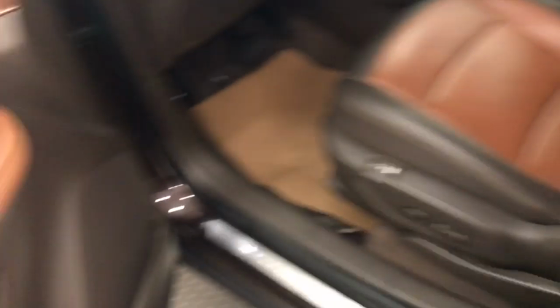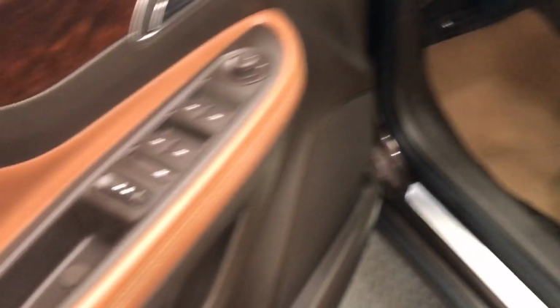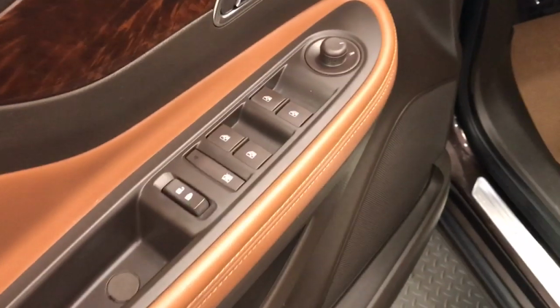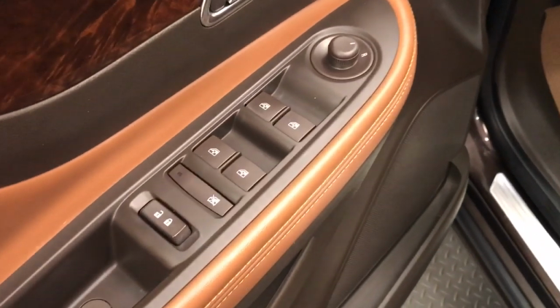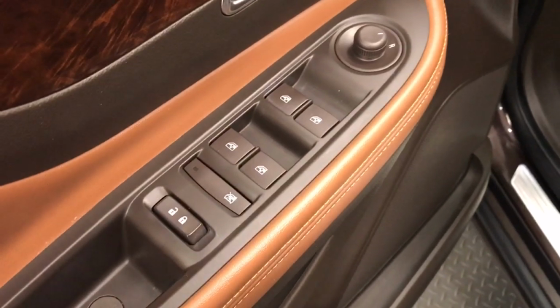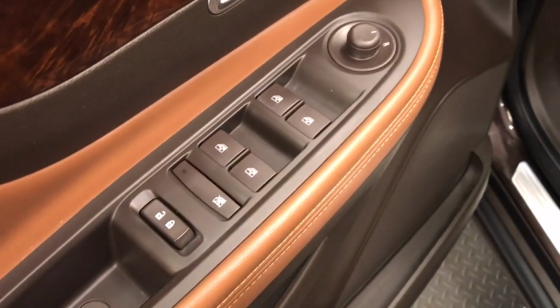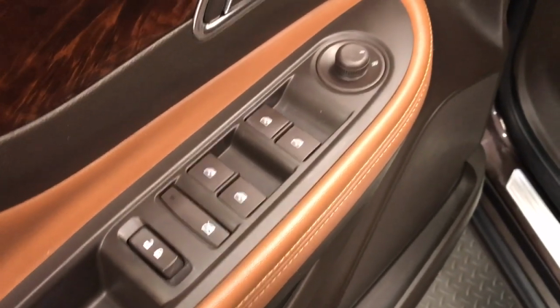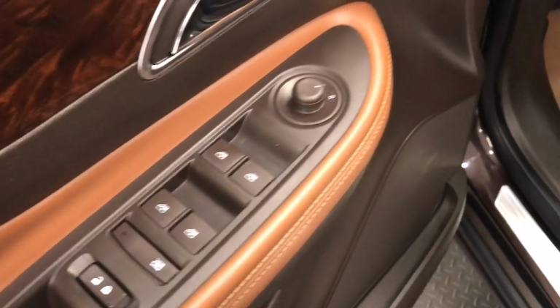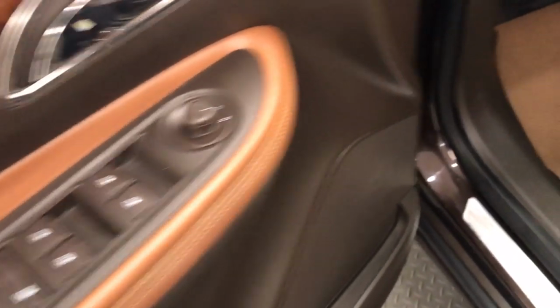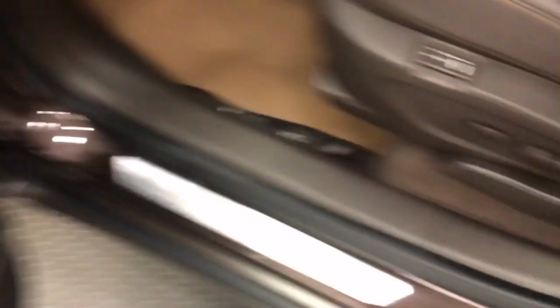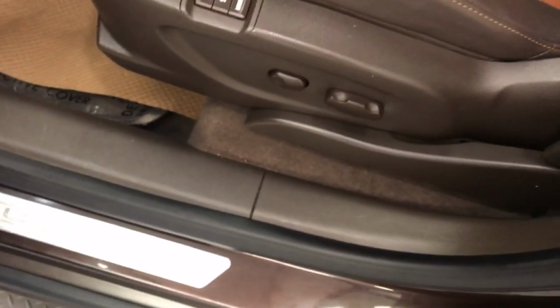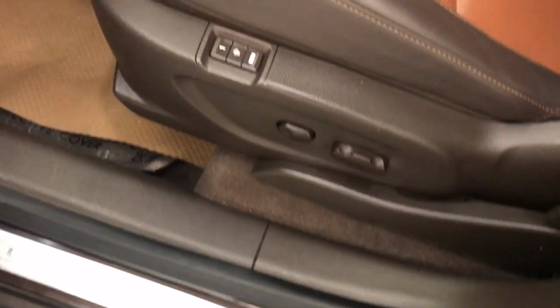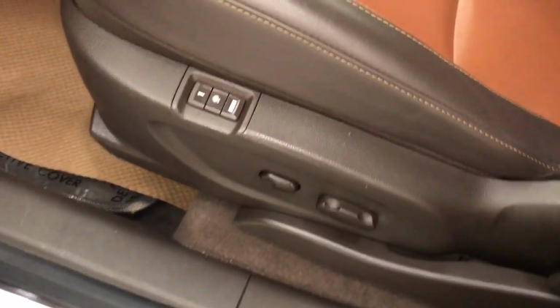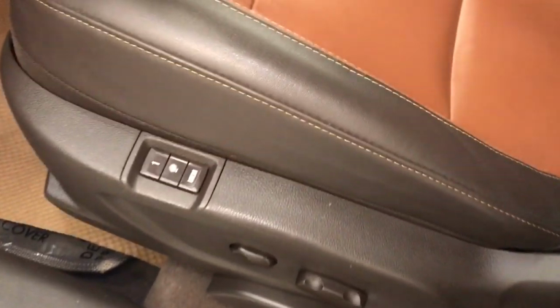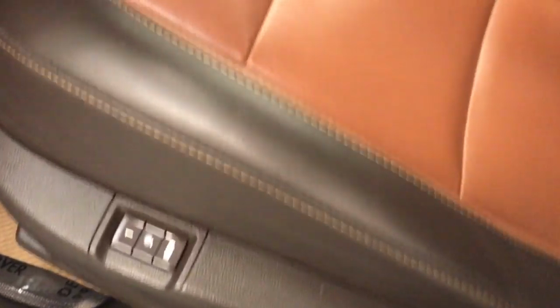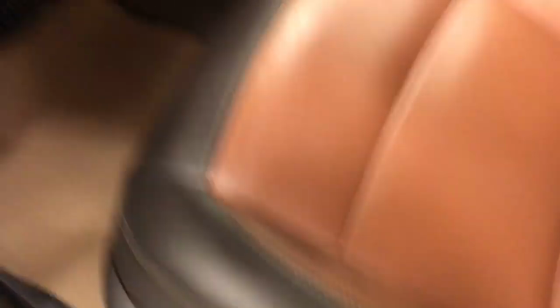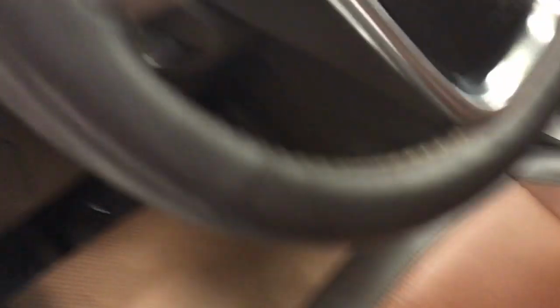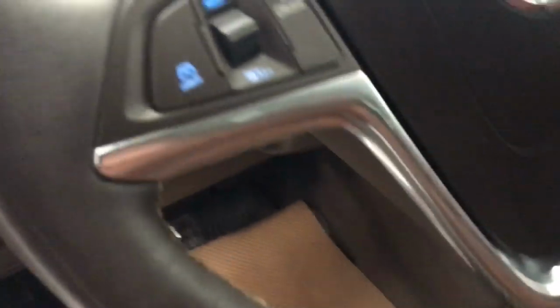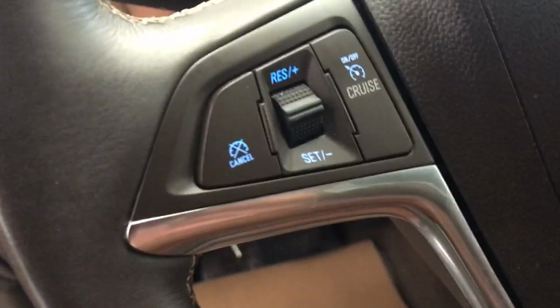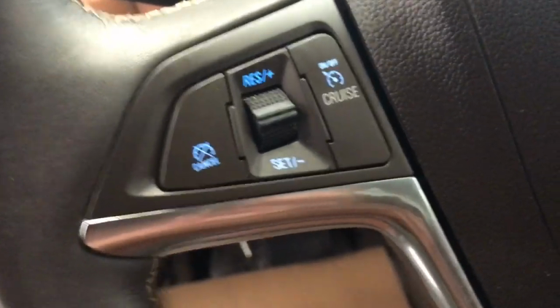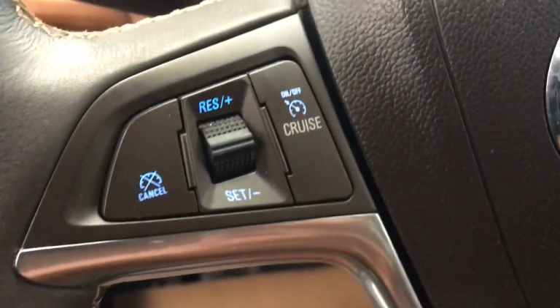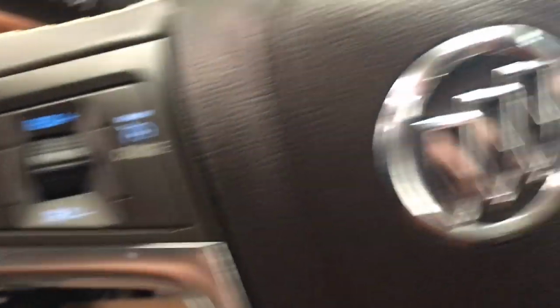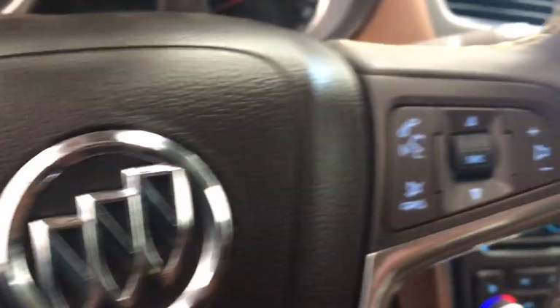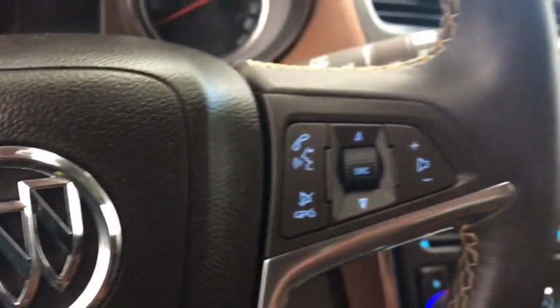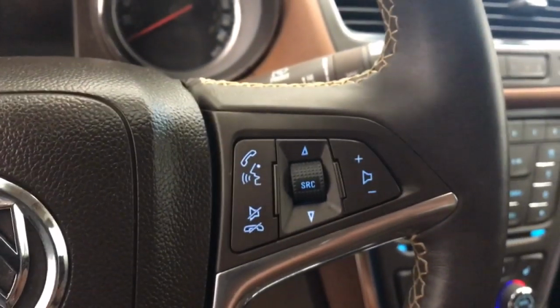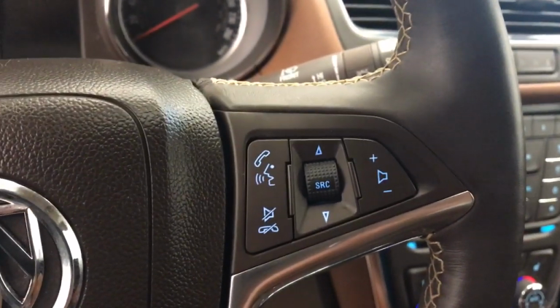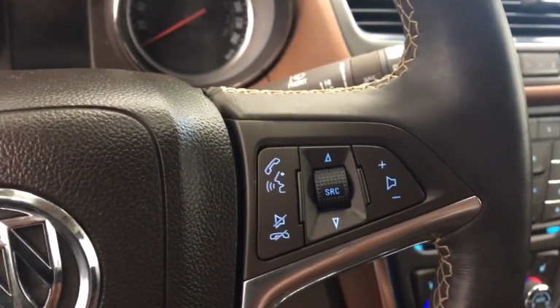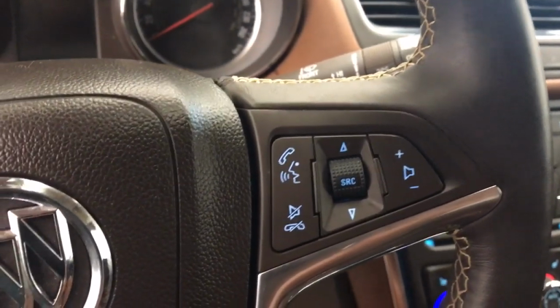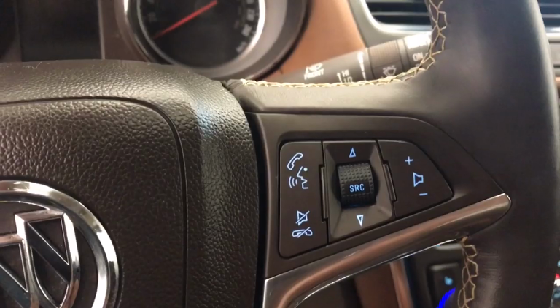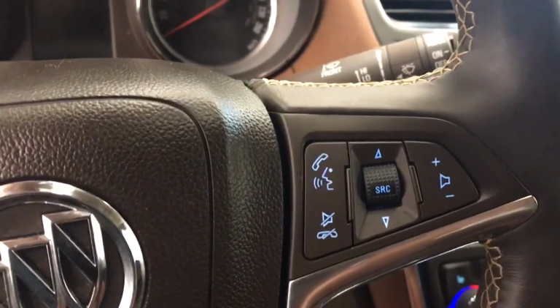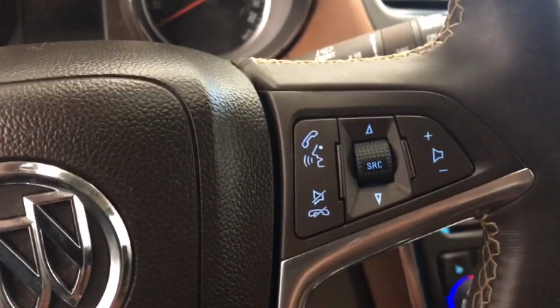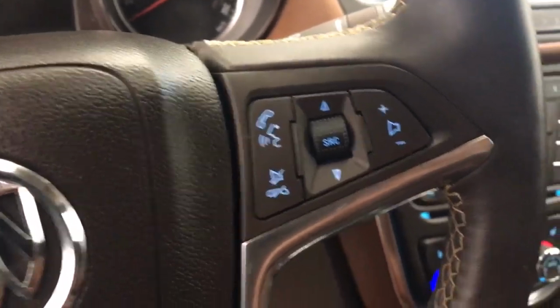For interior options we have power door locks, power windows, power mirrors, power driver seat with adjustable lumbar control, cruise control, steering wheel audio controls and hands-free voice control.